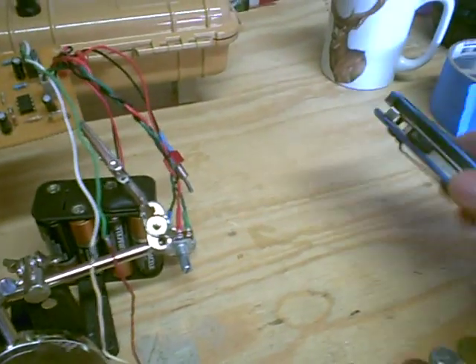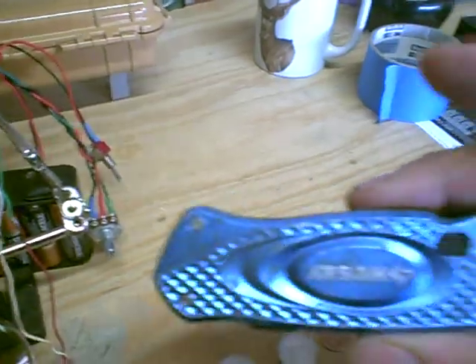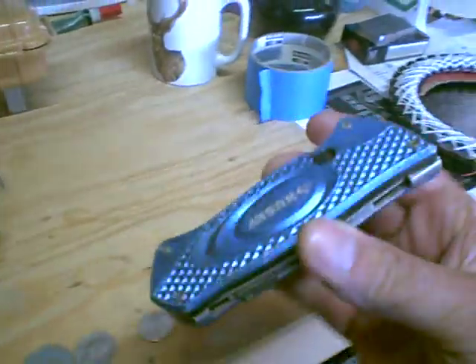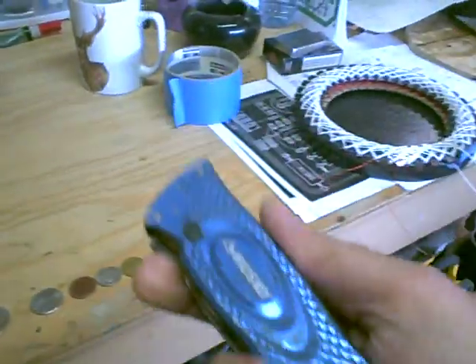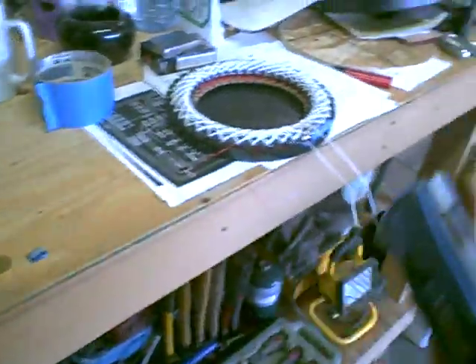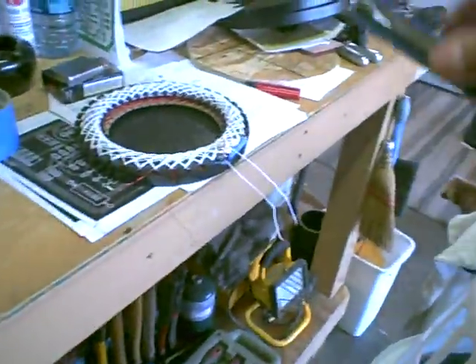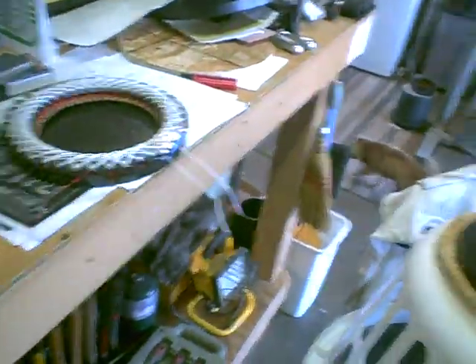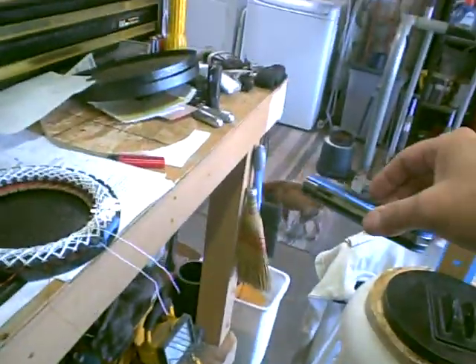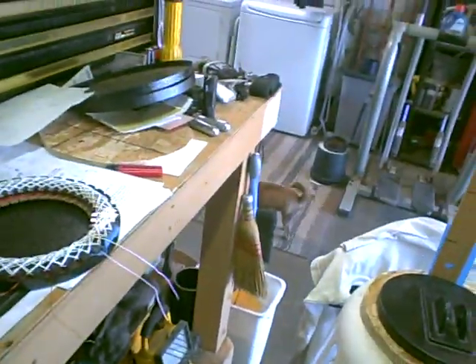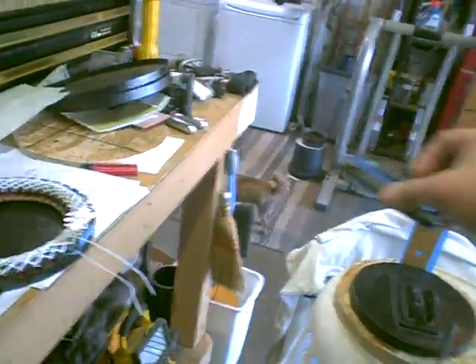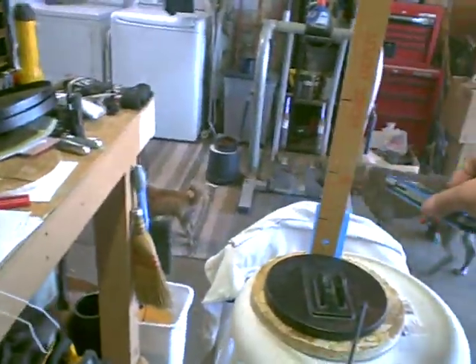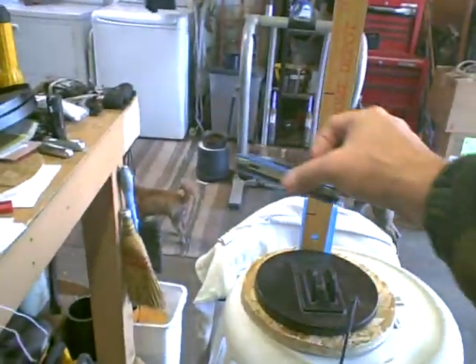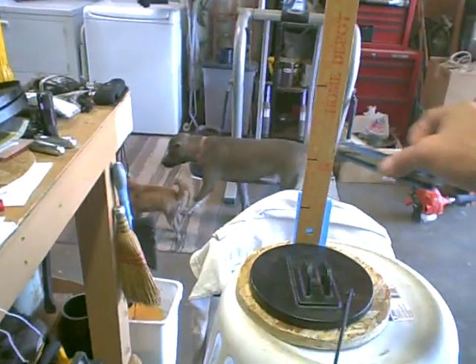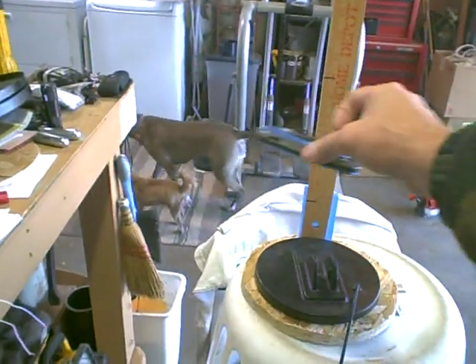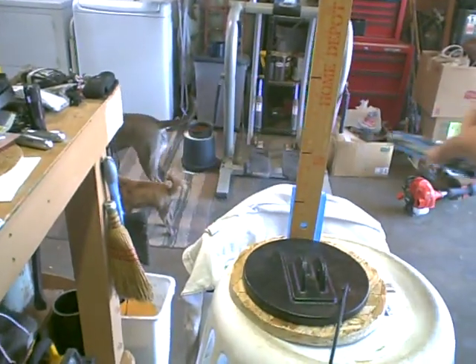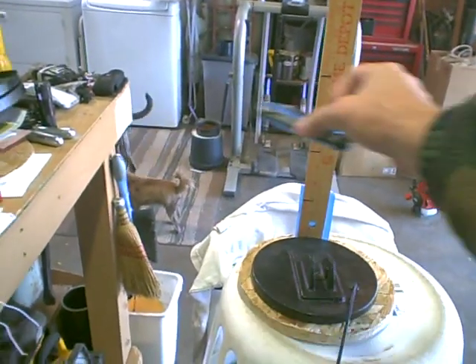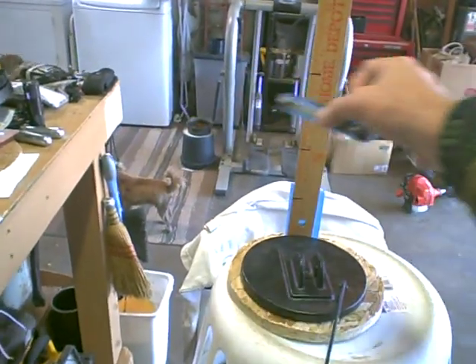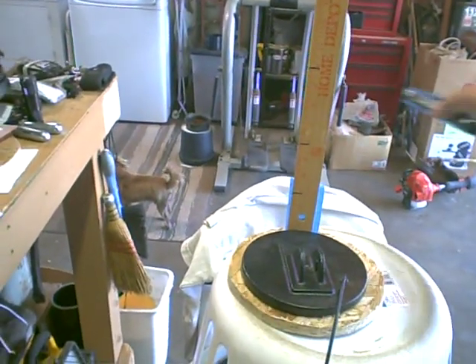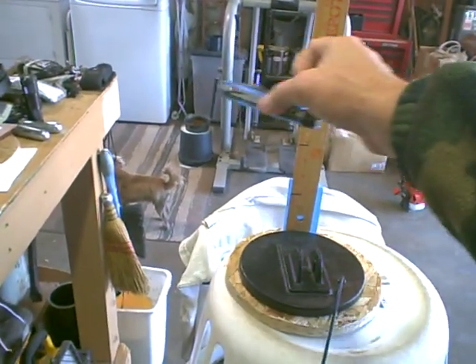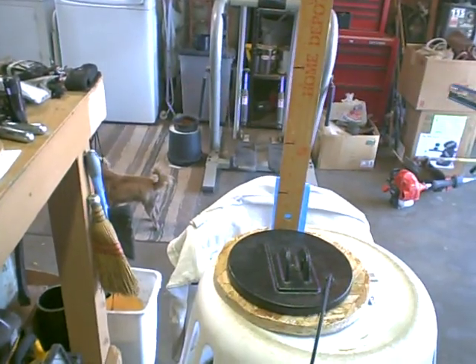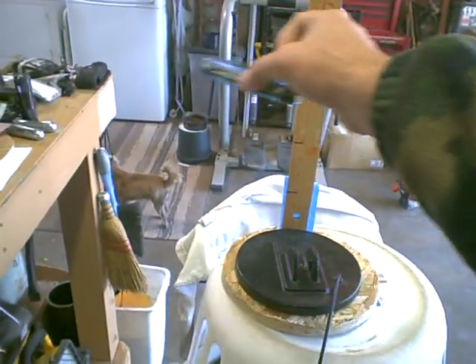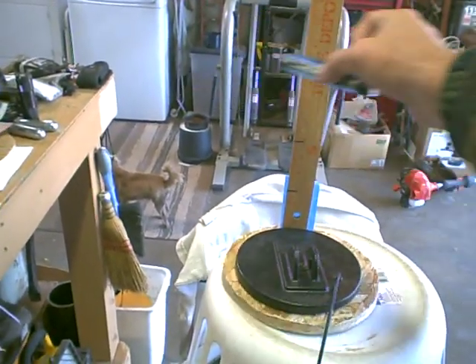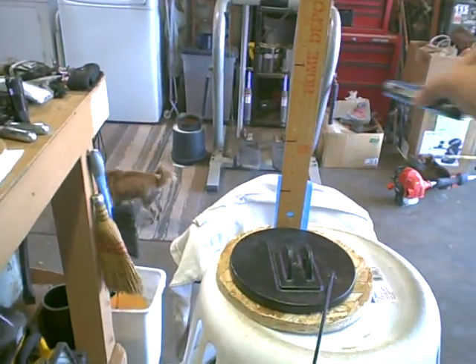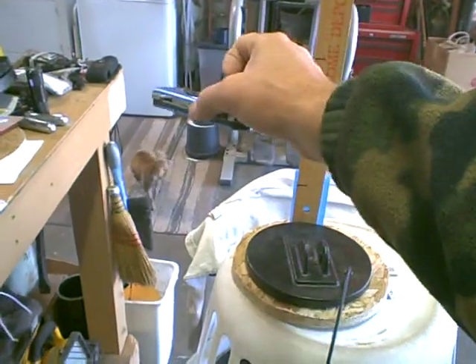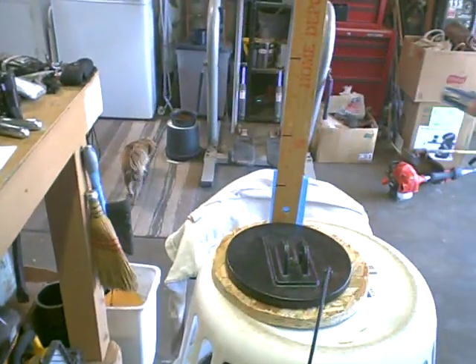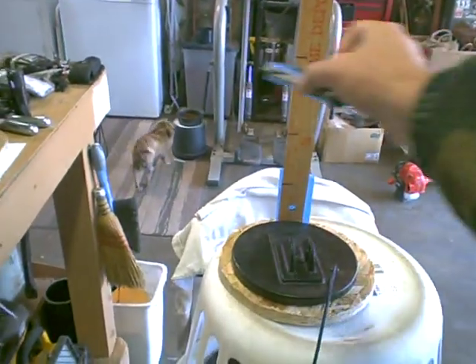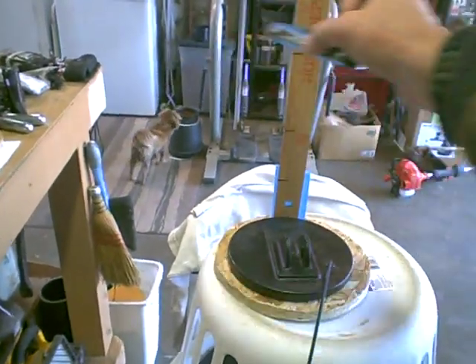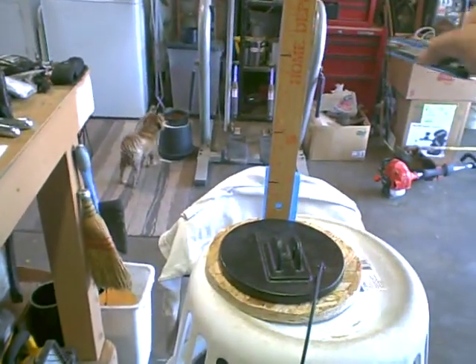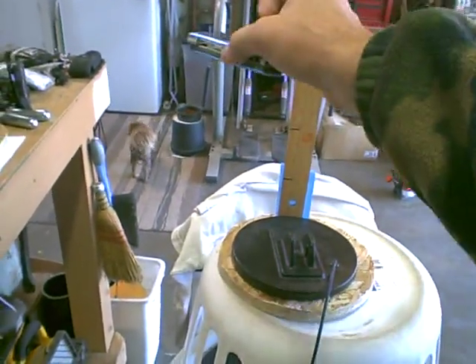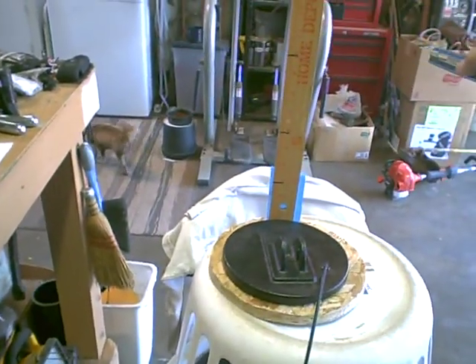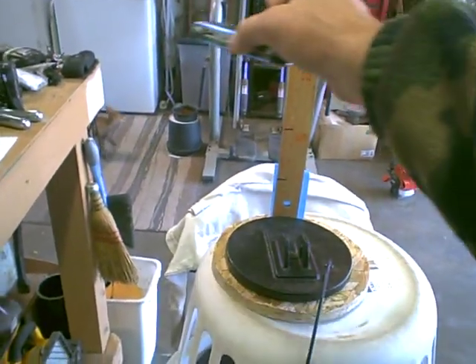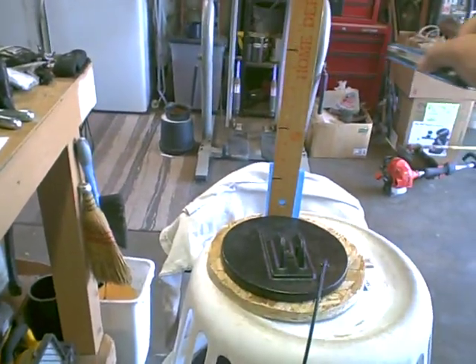I'll use my box knife here. It's picking it up at 10 inches. After 10, it's pretty faint.